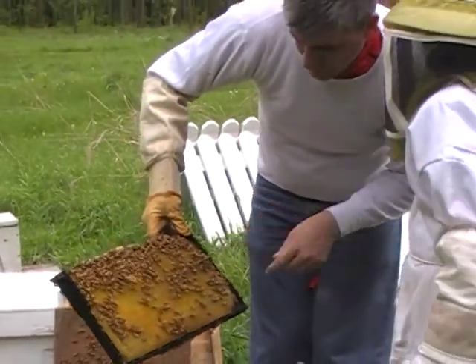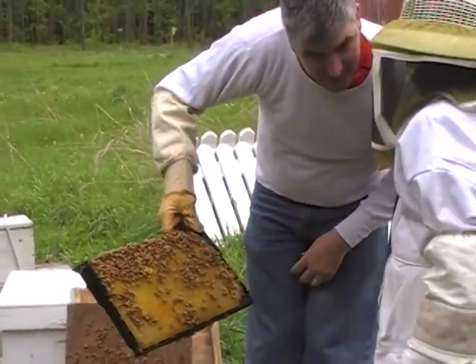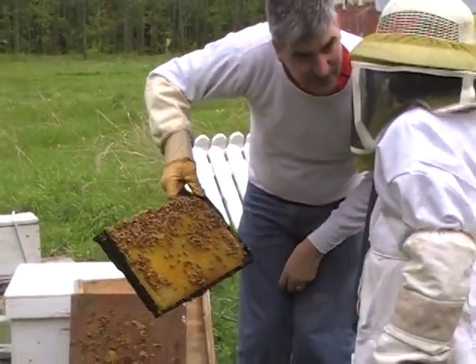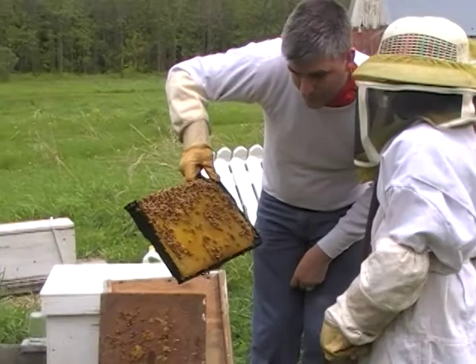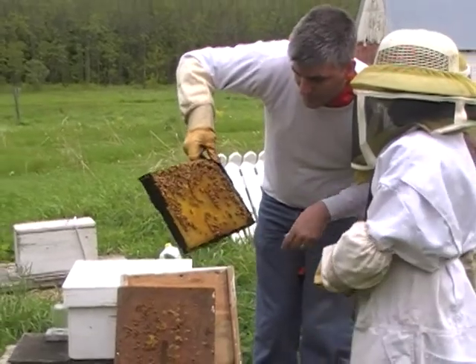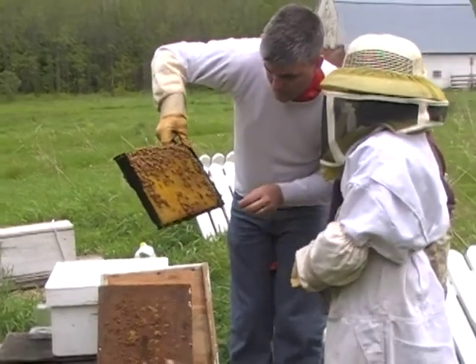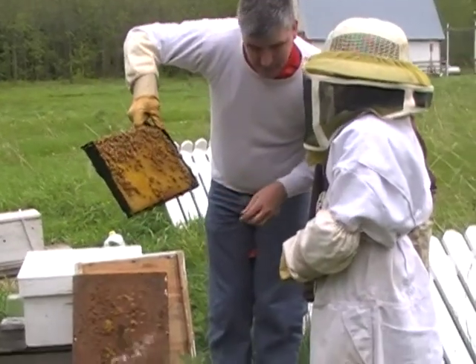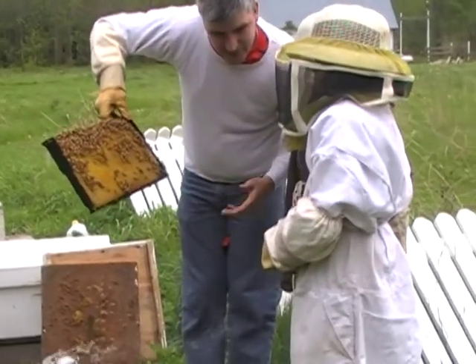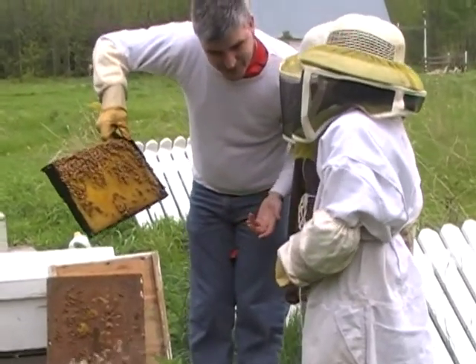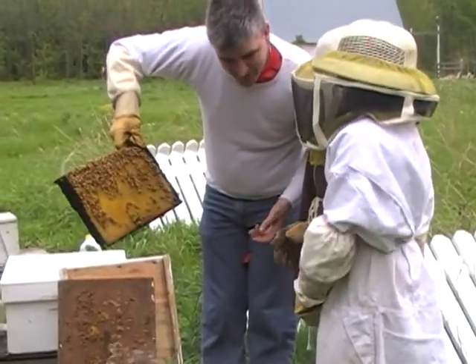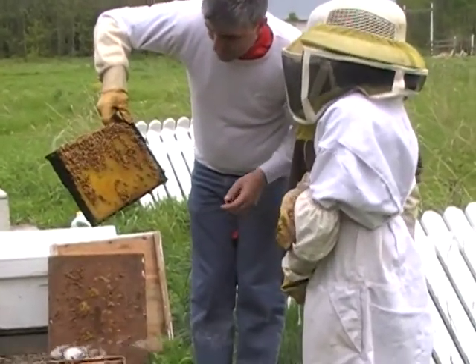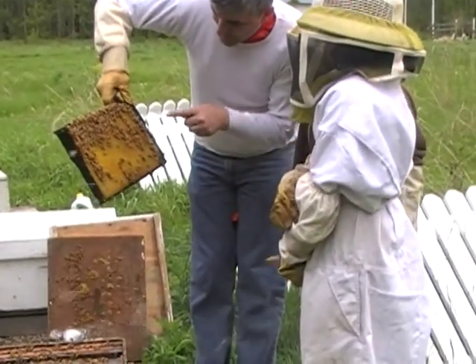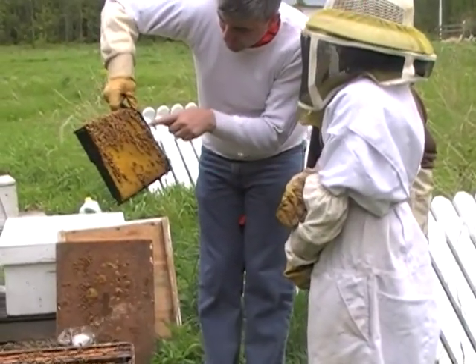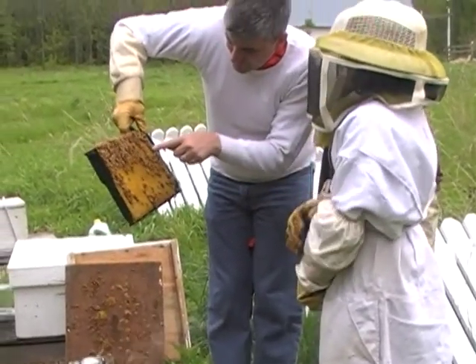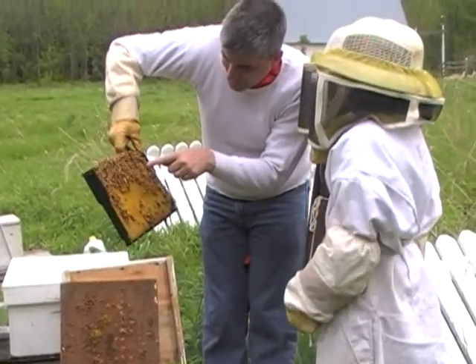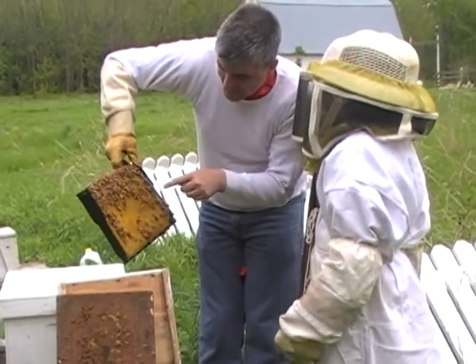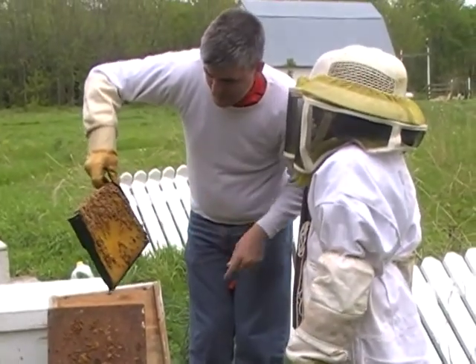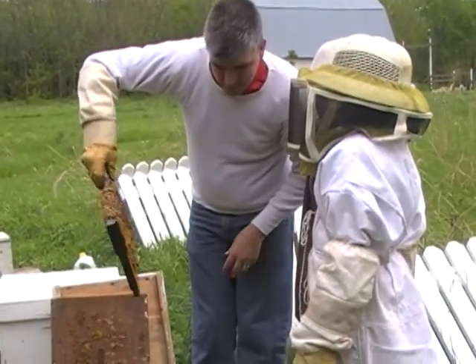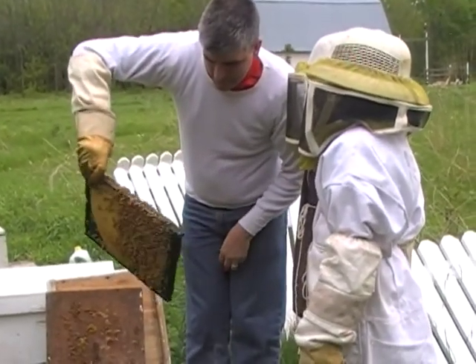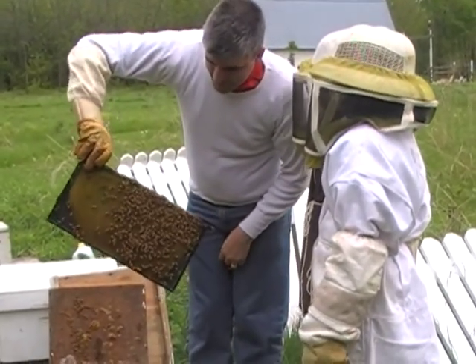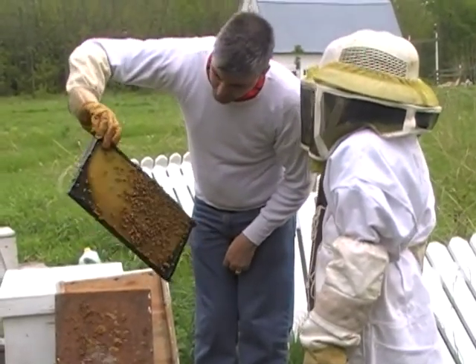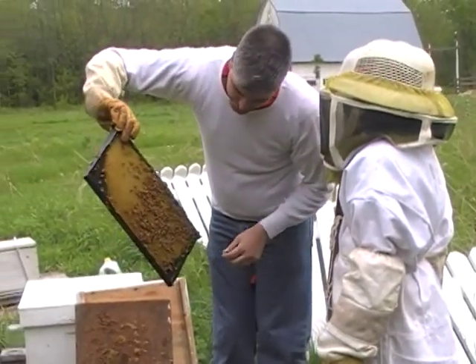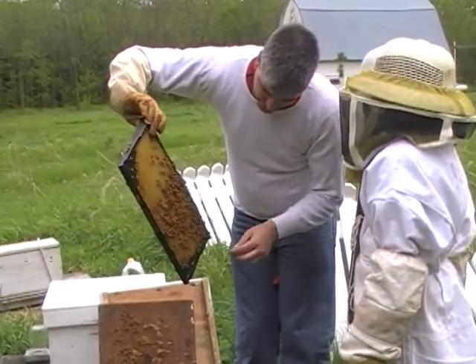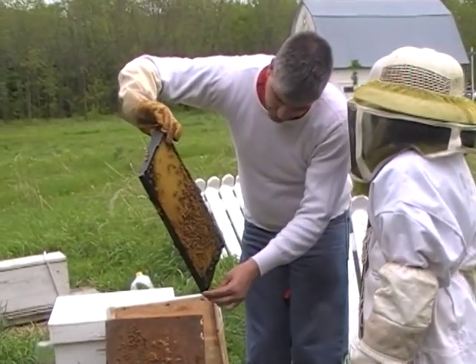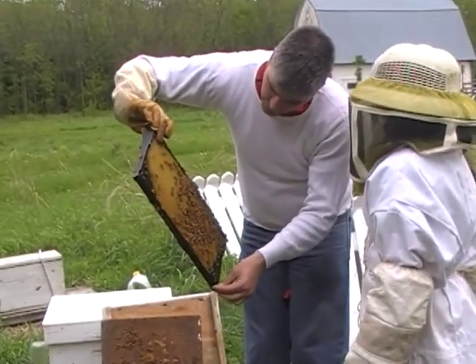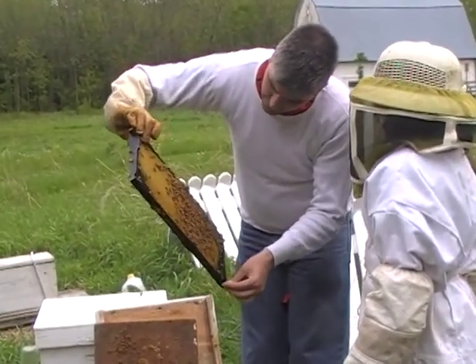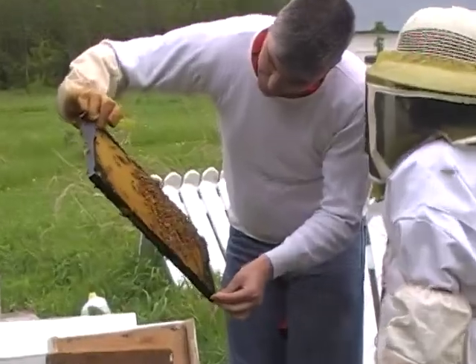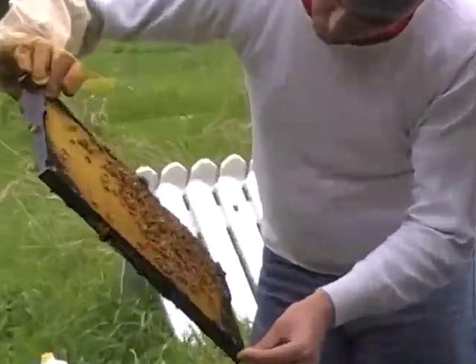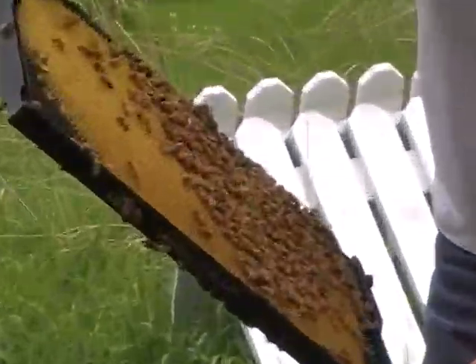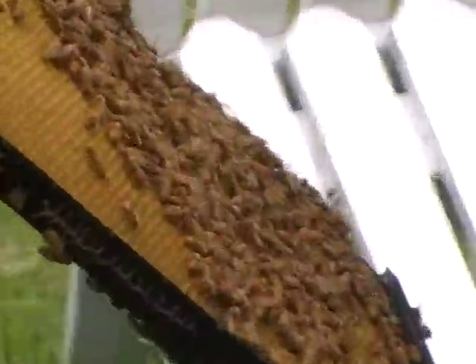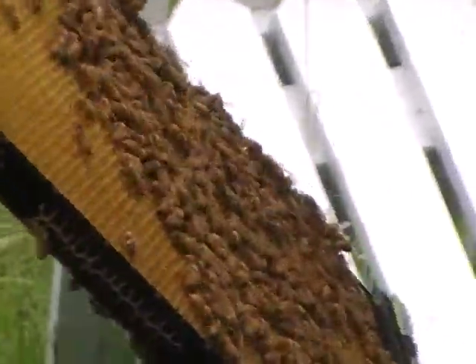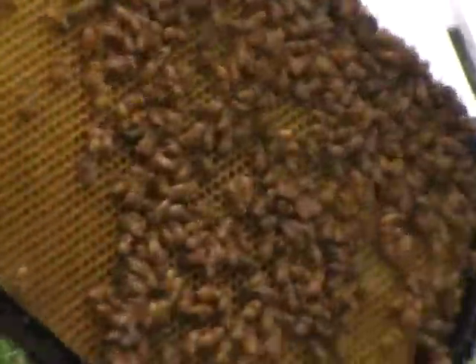Can I come in there? See all the white things right in there — little curly ones down there? No, Sophia, don't. But all those little white things in there are eggs that they've laid. The queen has laid eggs in there. Where's the queen? I don't know, but she's been laying lots of eggs. This is good.